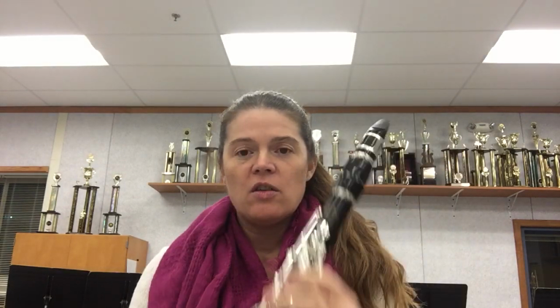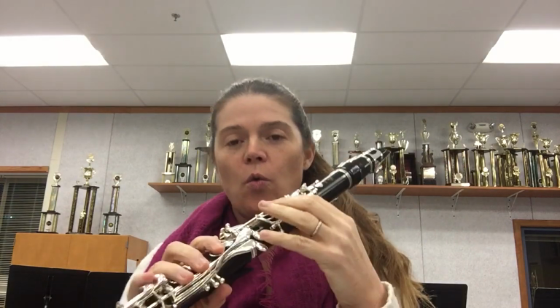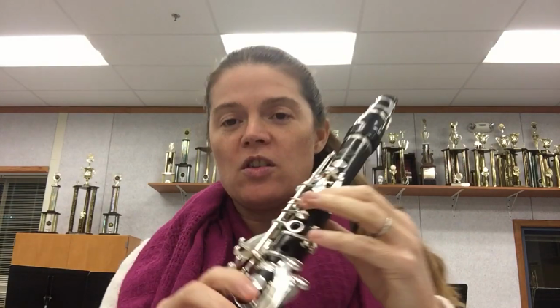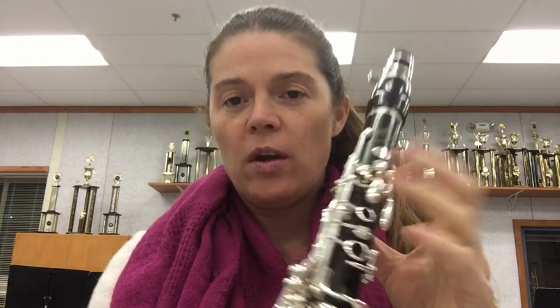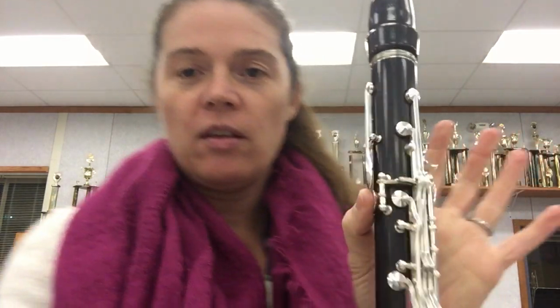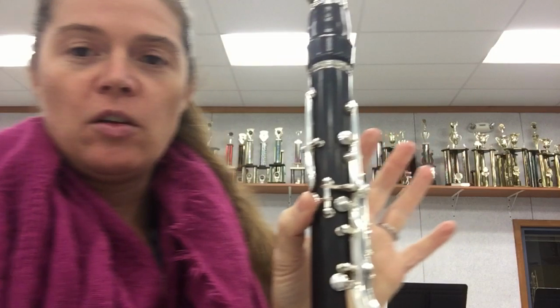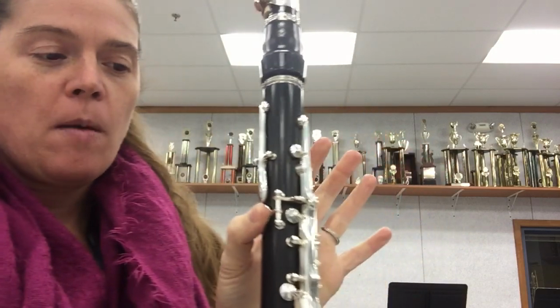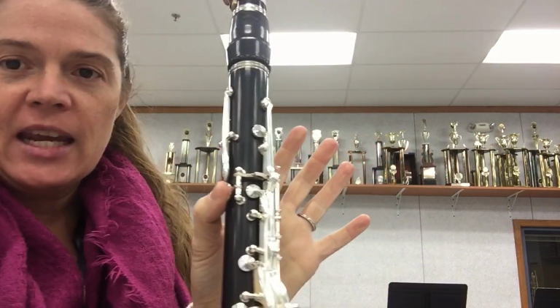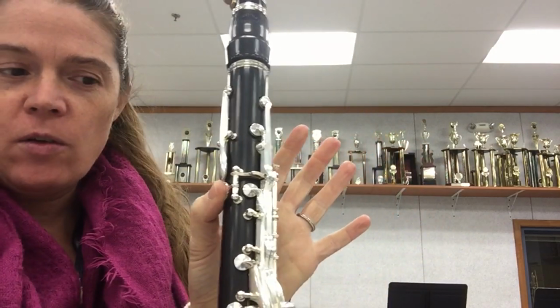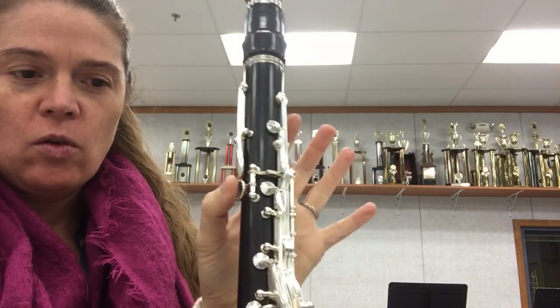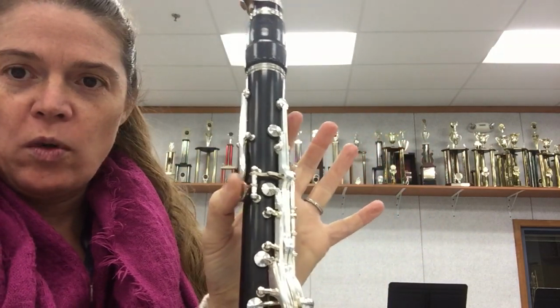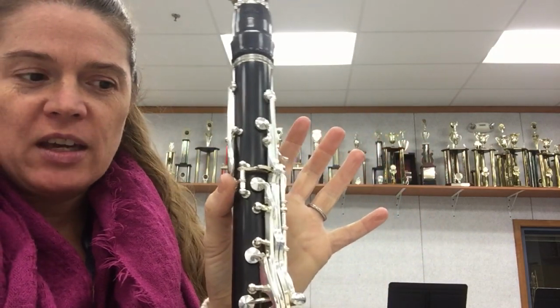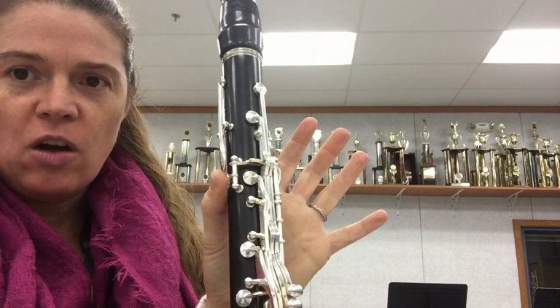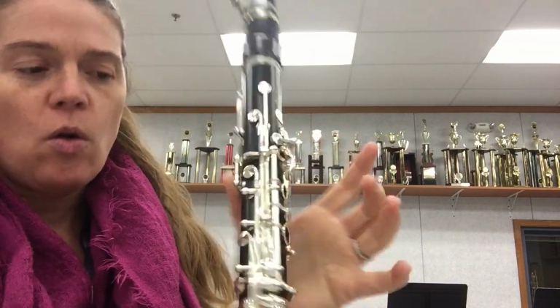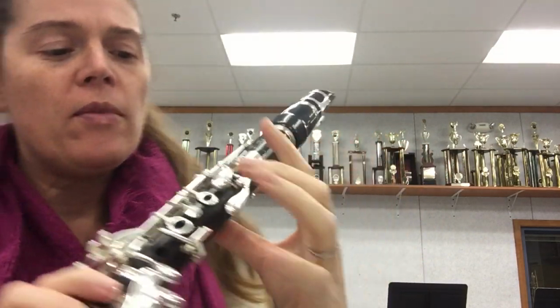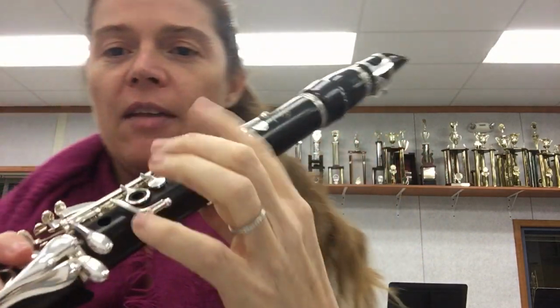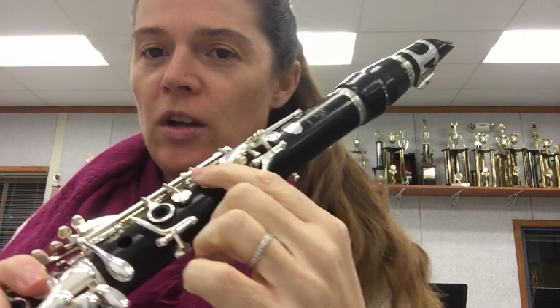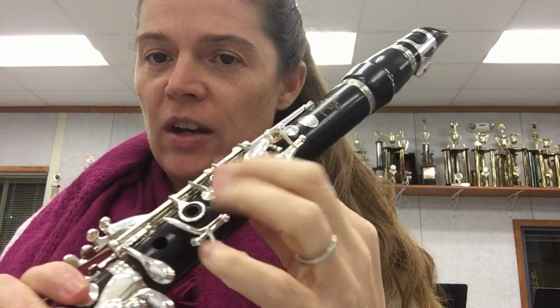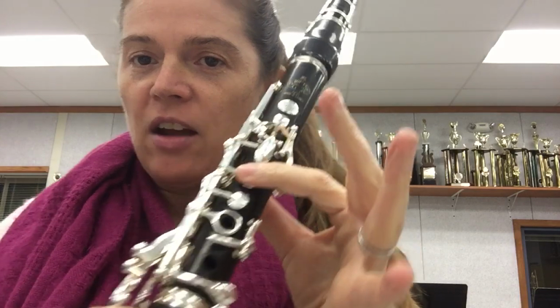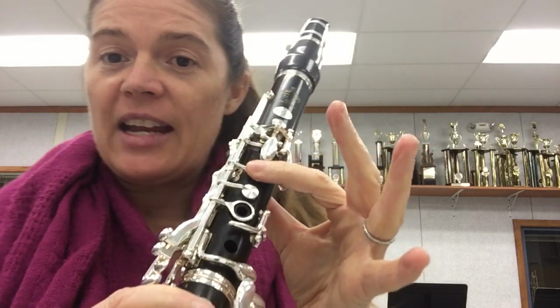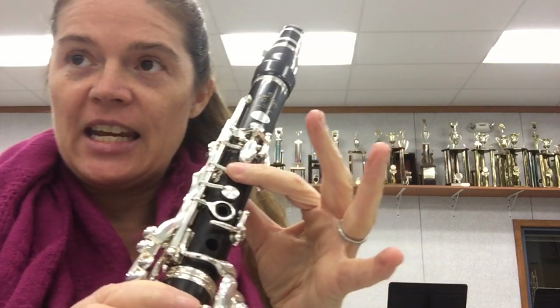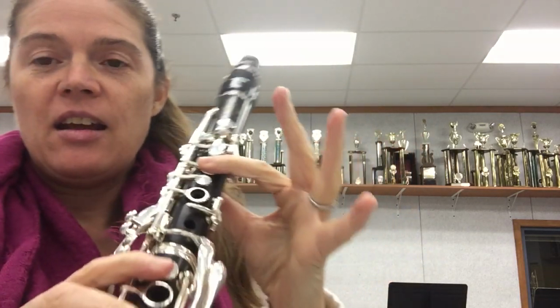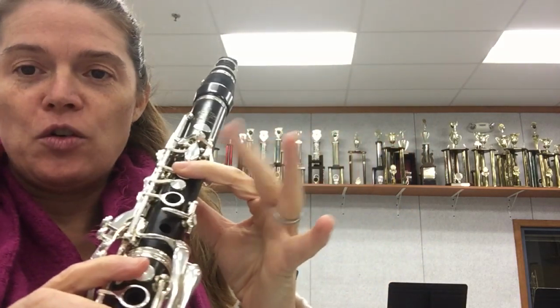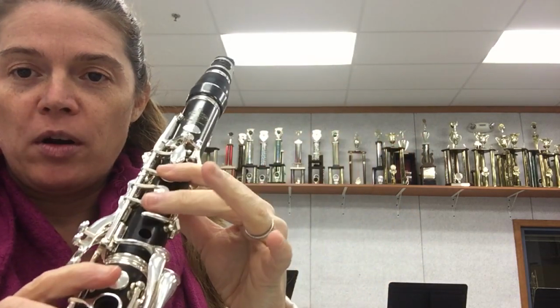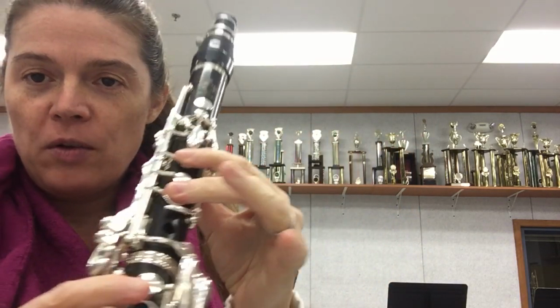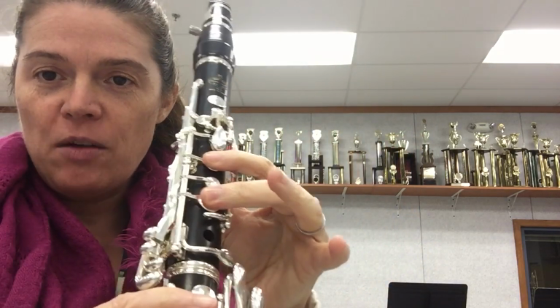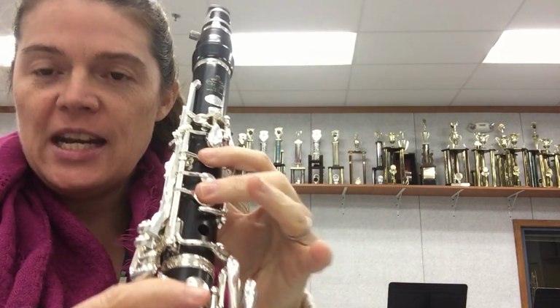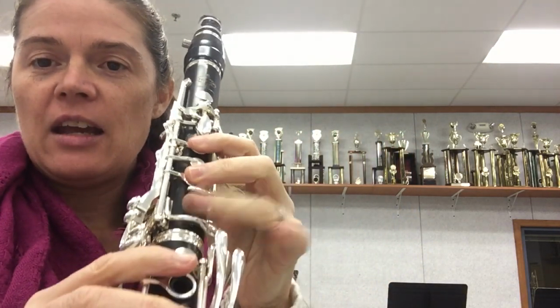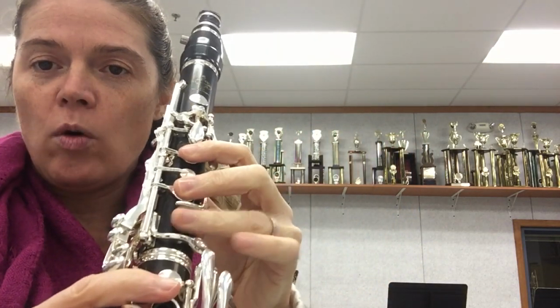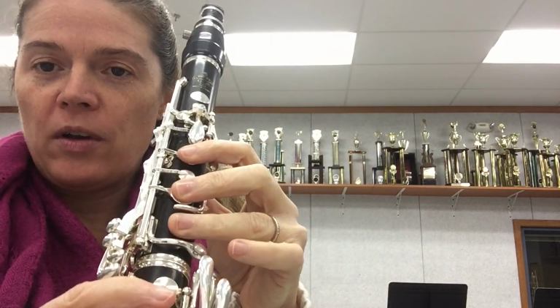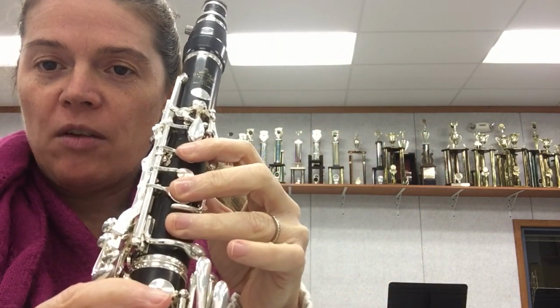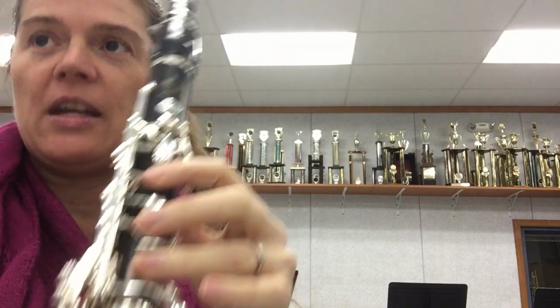We're going to start with your thumb back where the F key is, covering that hole, then your index finger down — that is E — then put another finger down for D, and one more finger down for C.